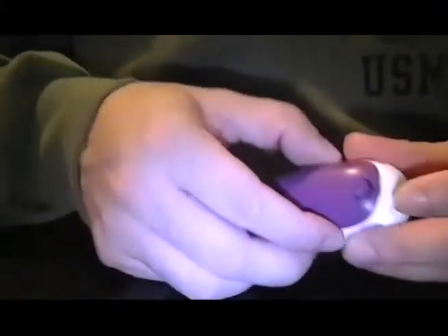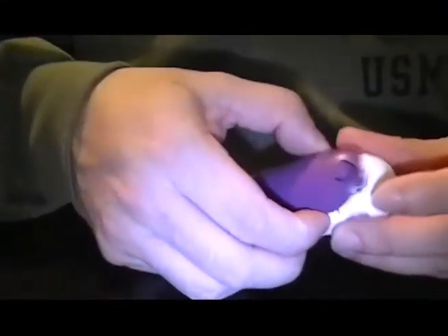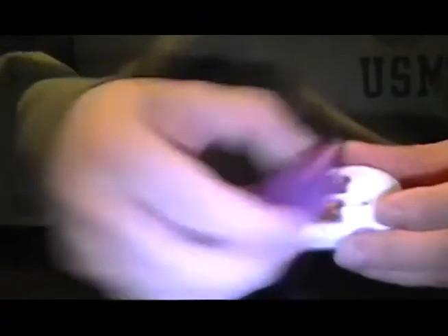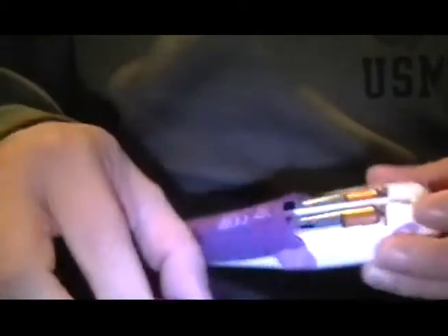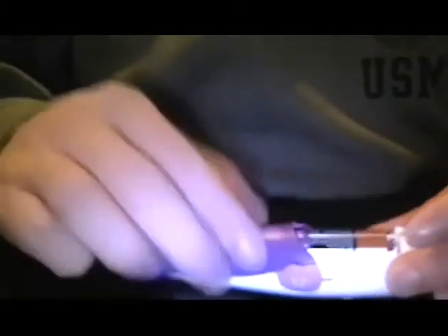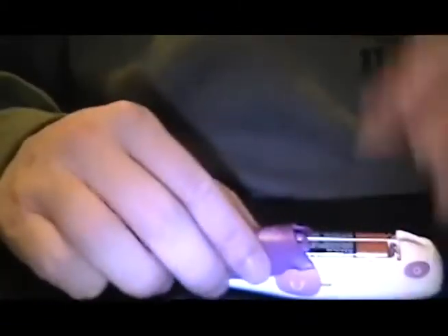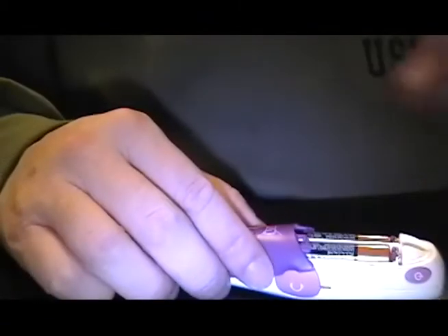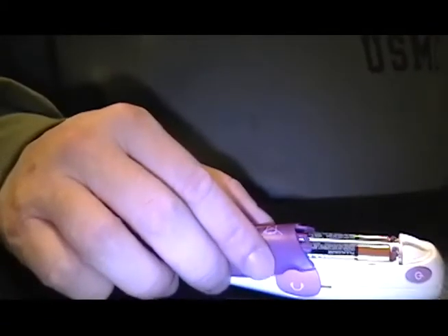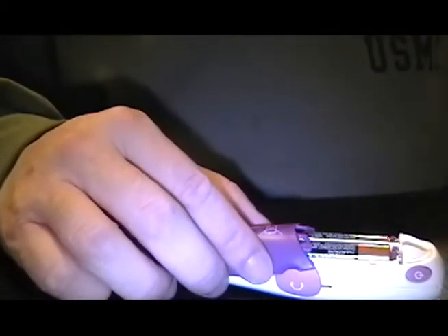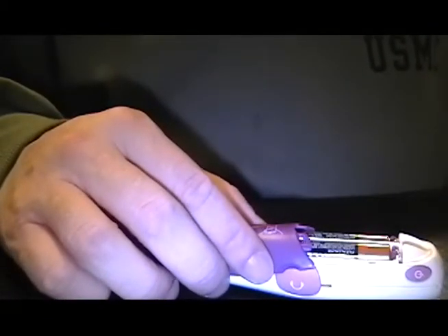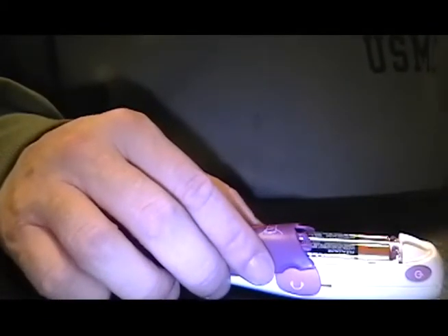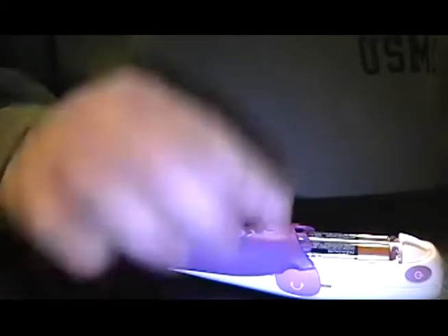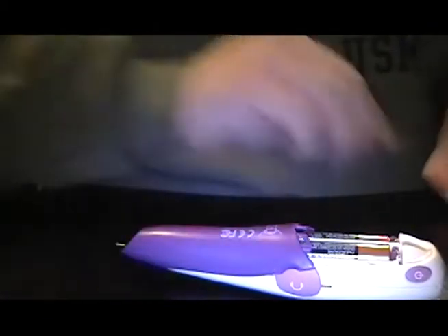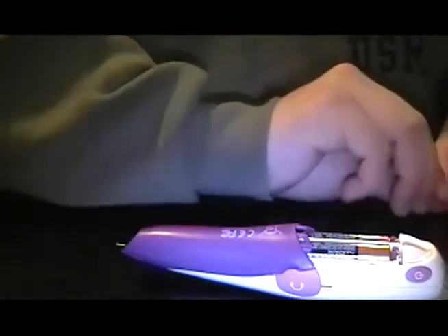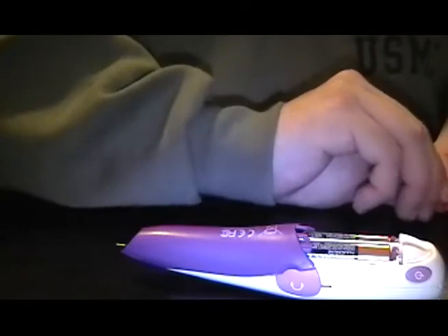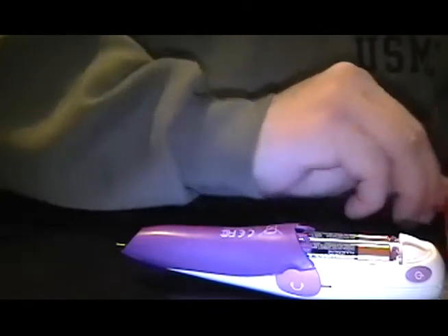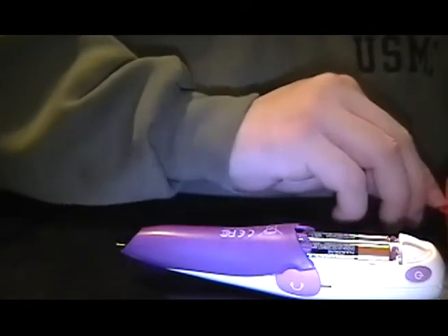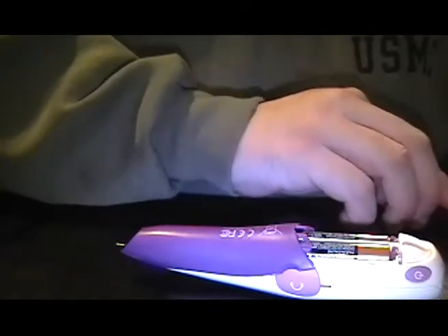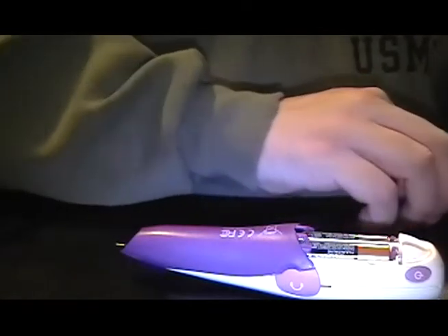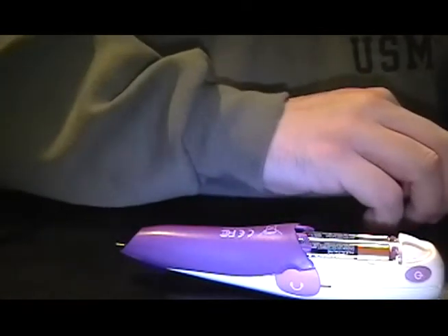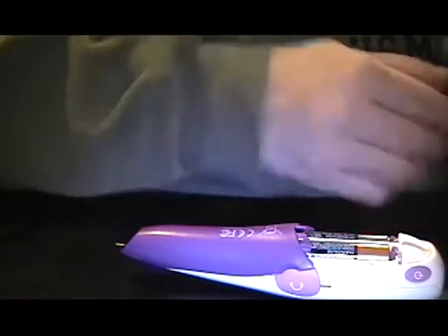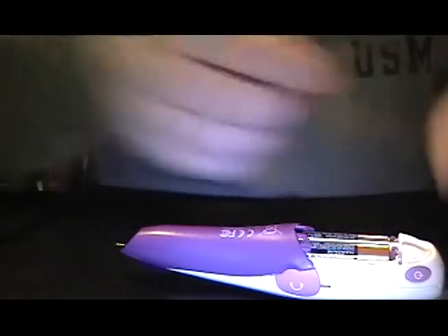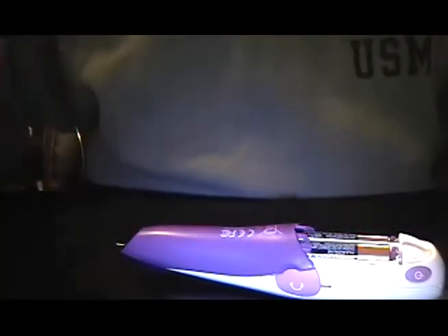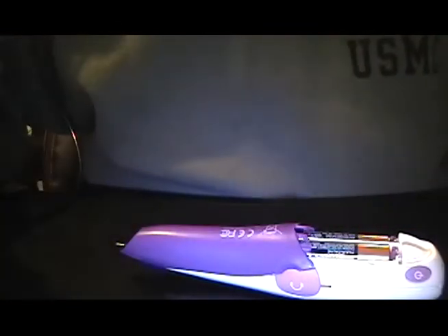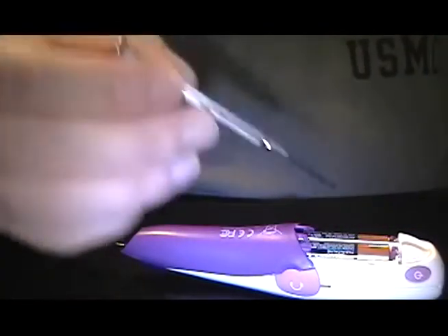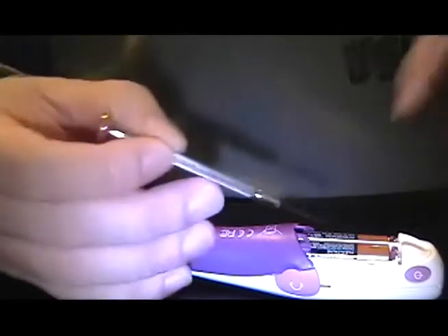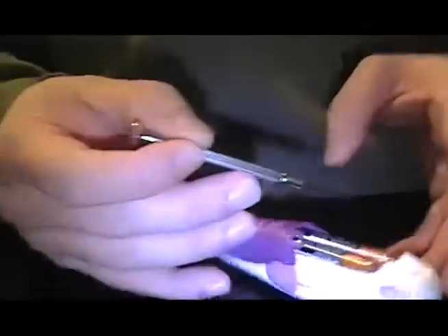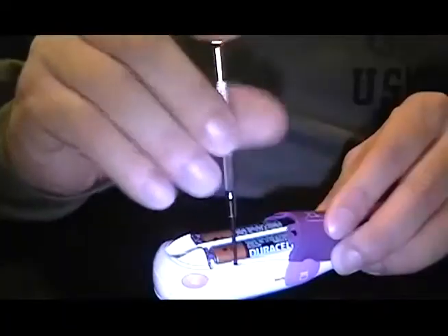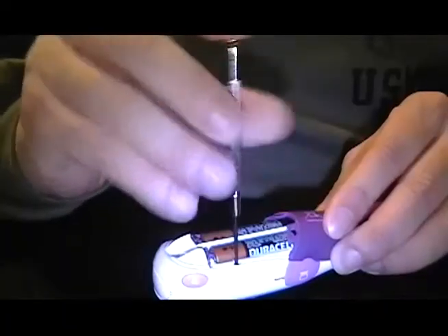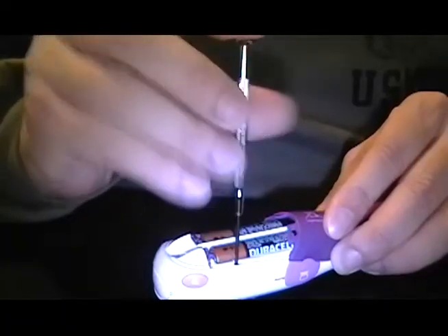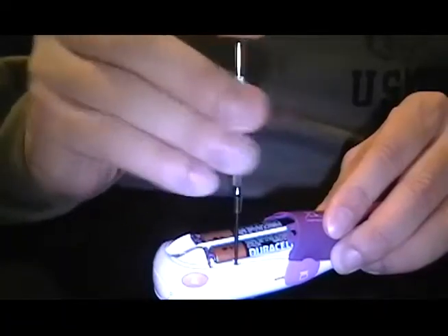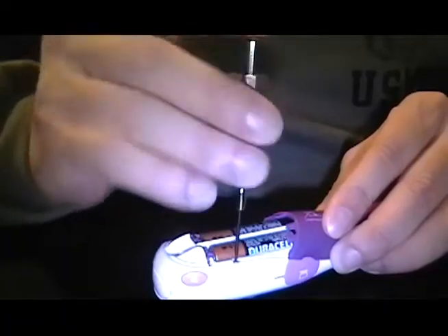First, we'll take the battery cover out. Obviously you don't need to get out the first screws — there are two screws on the side. To get those out, you don't need to take out the battery.